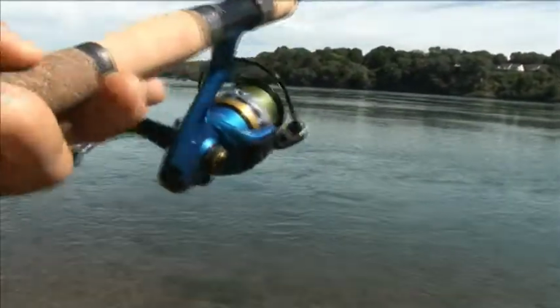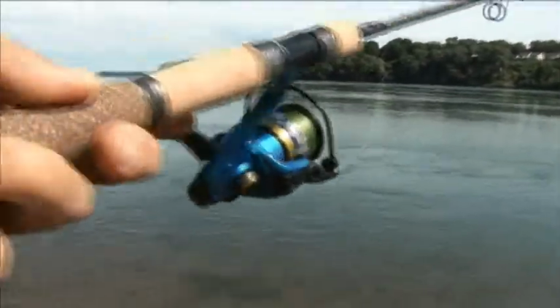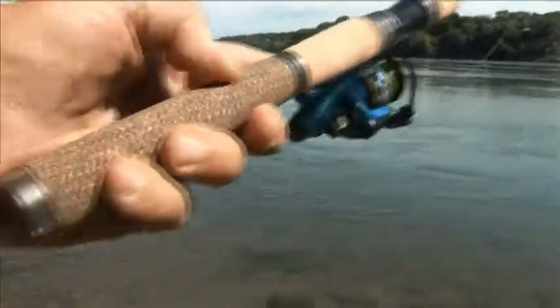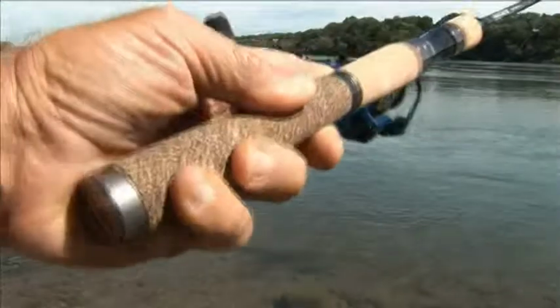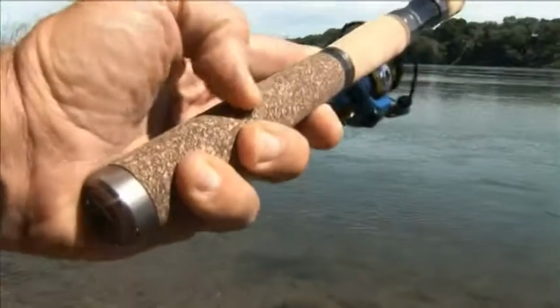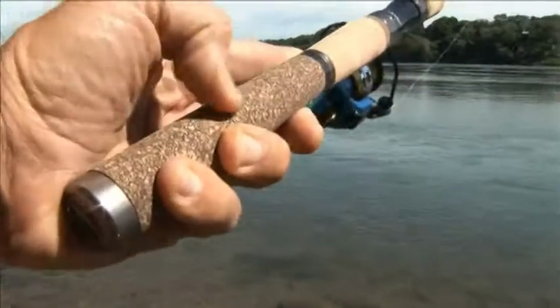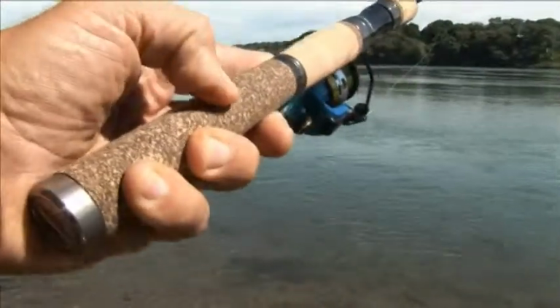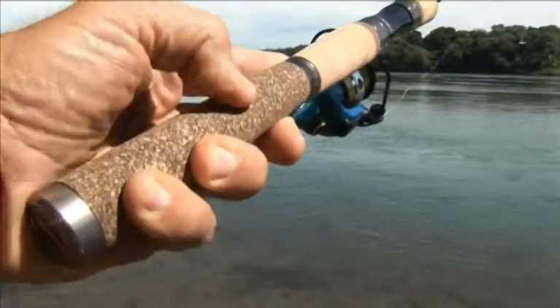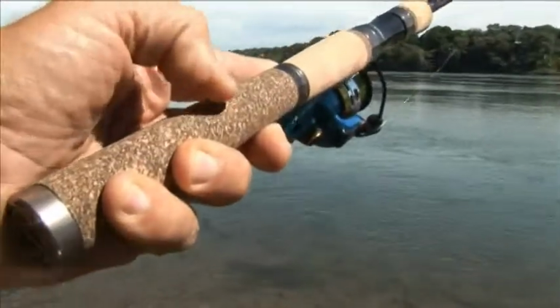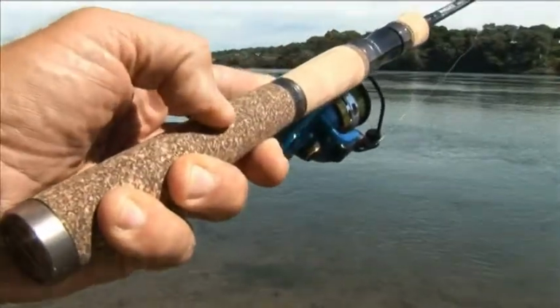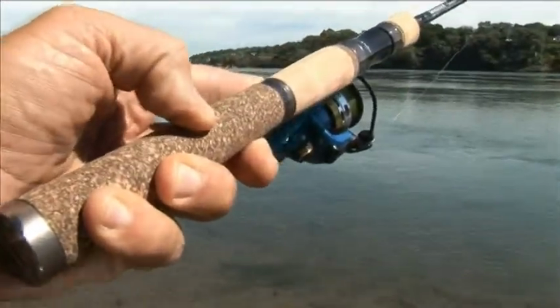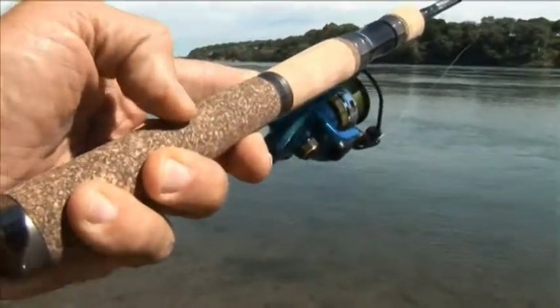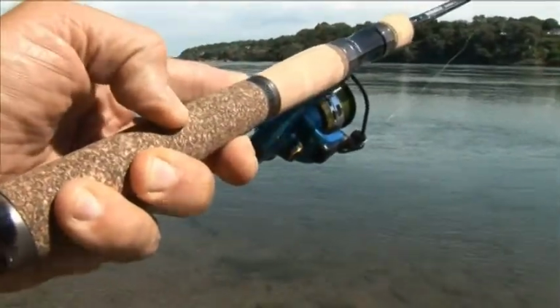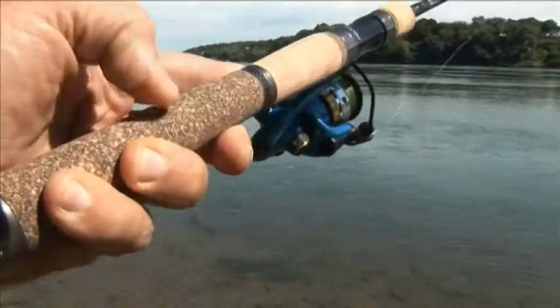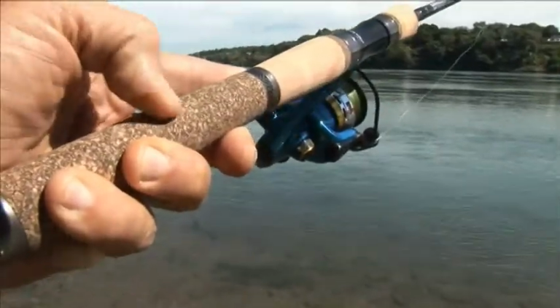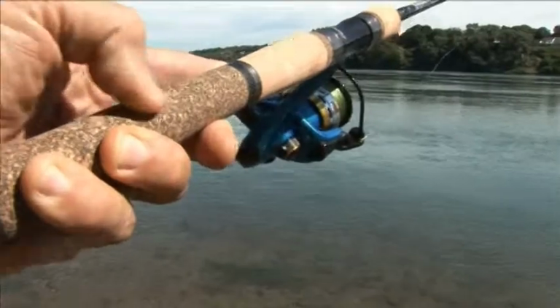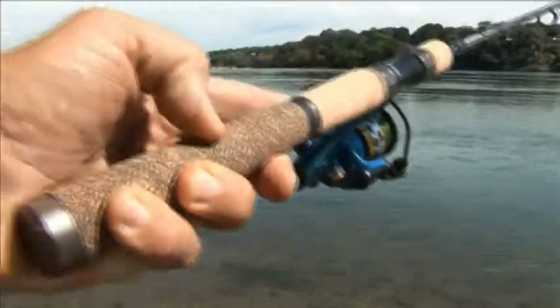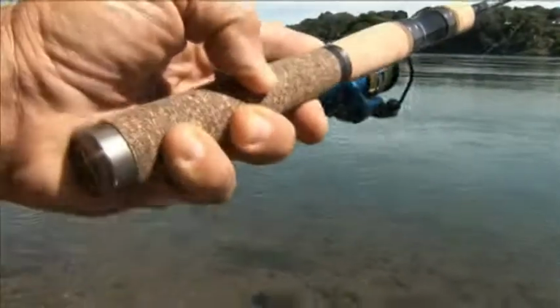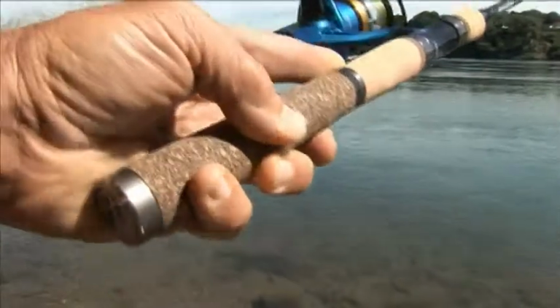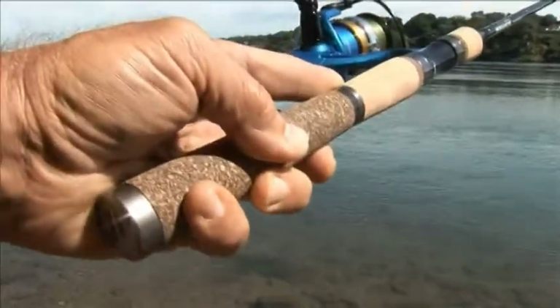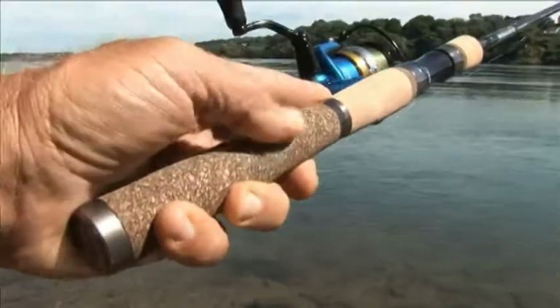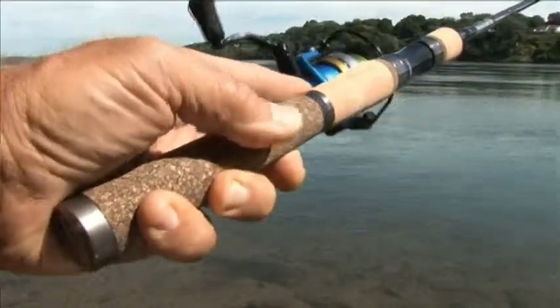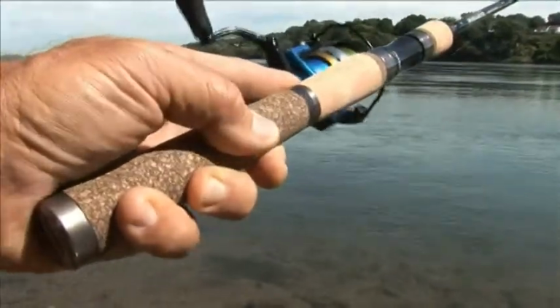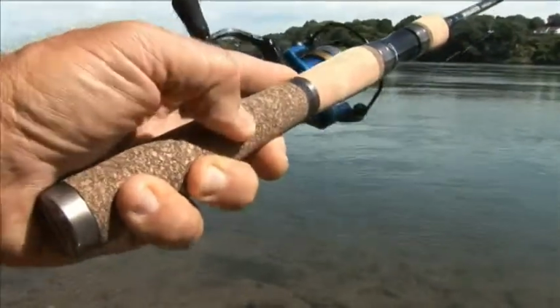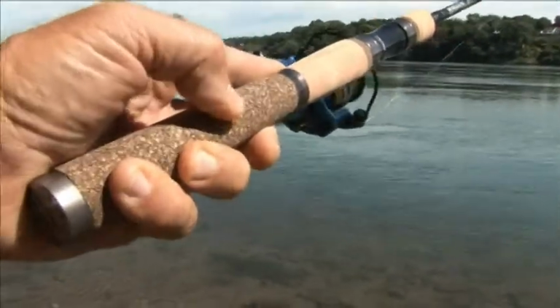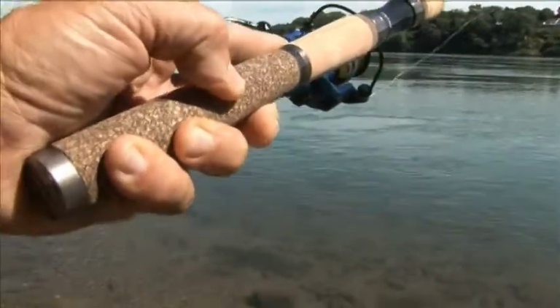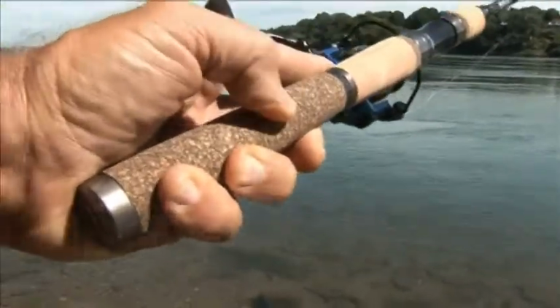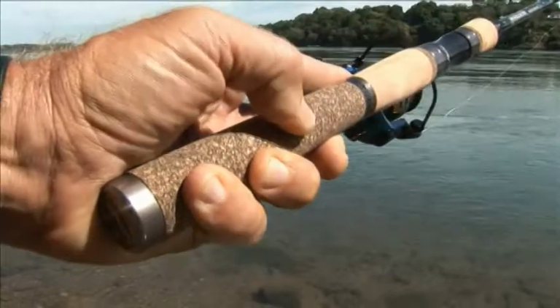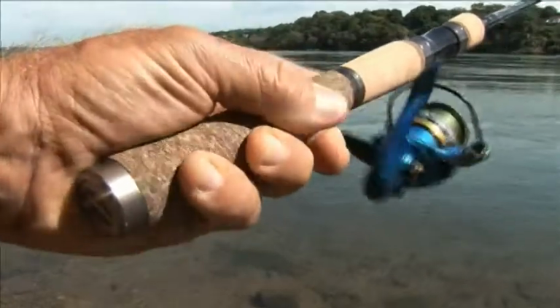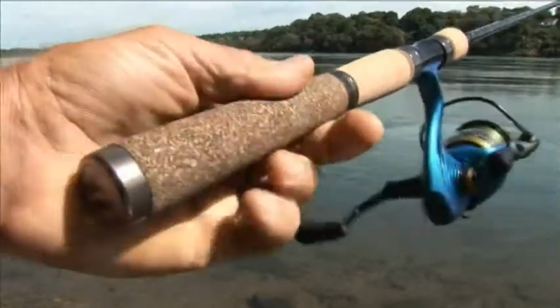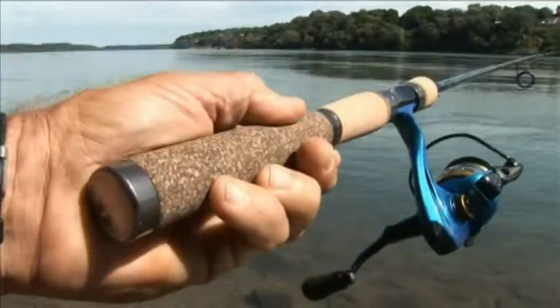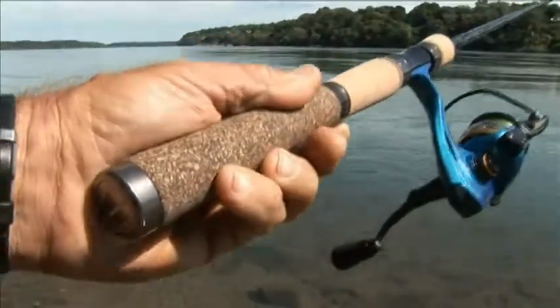So if you look down here, notice that this is a darker material. What they've done is actually ground up the cork and rubber and then put it together to form this composite, which feels like cork — even a little bit firmer — and is much more durable, and there won't be any pitting.